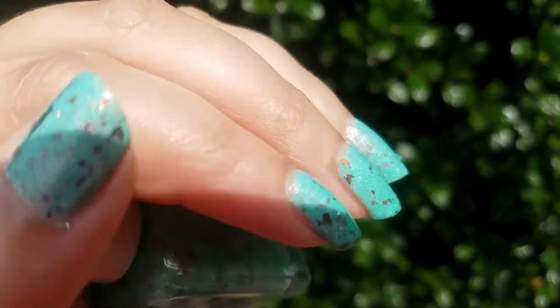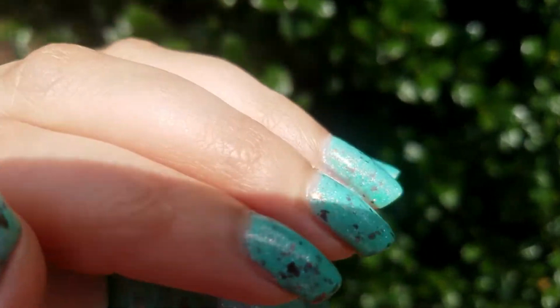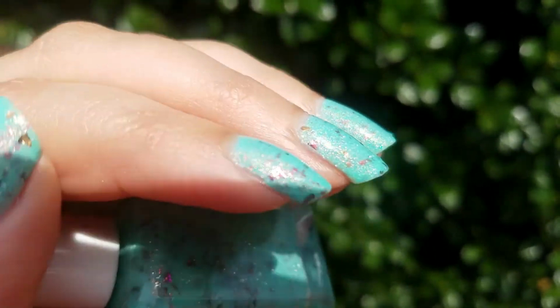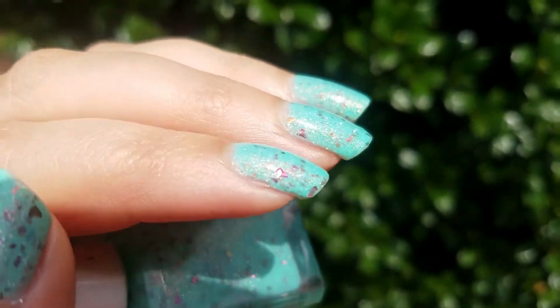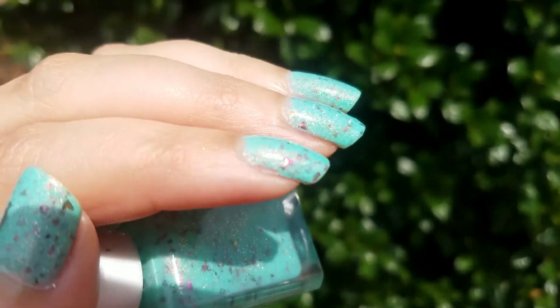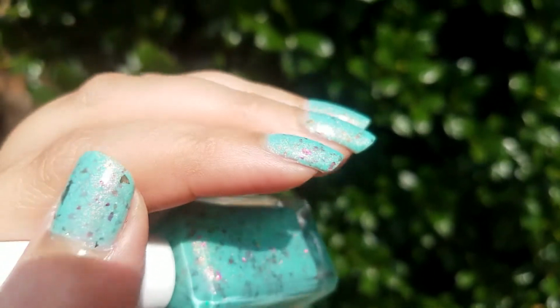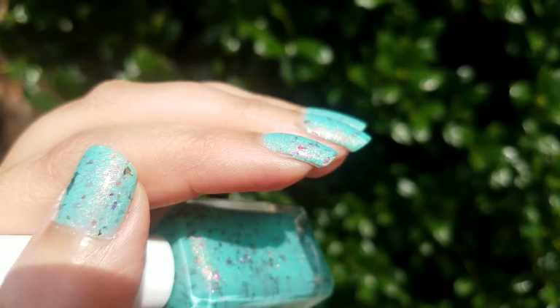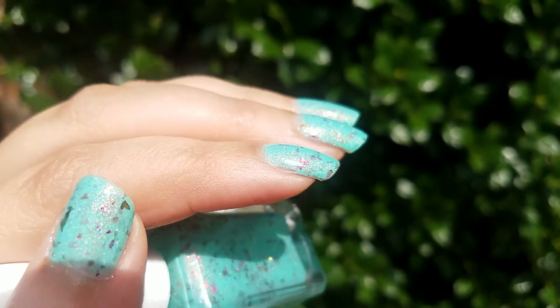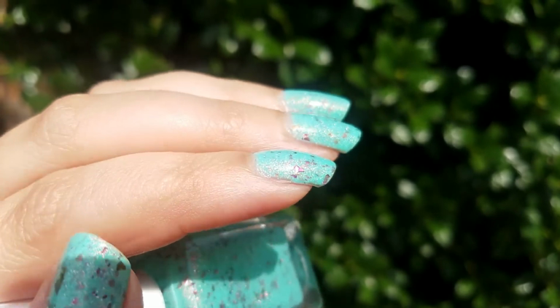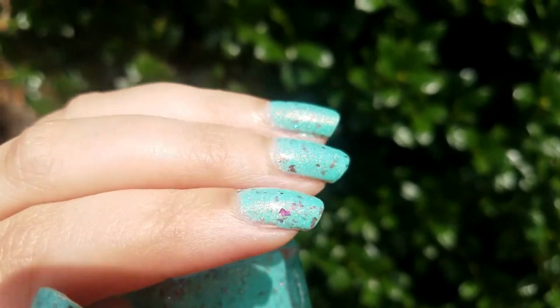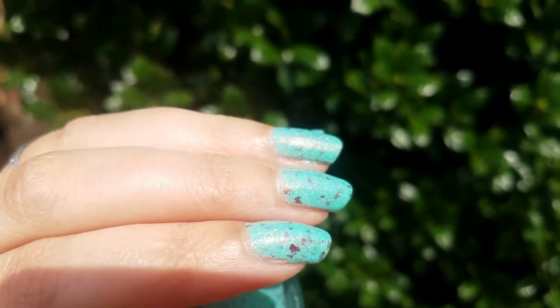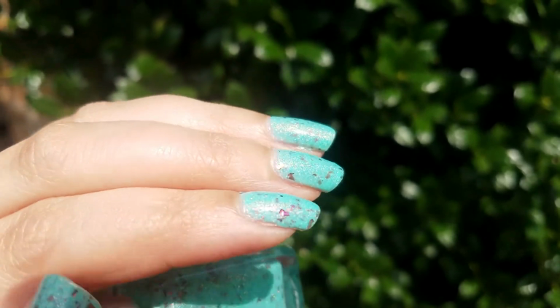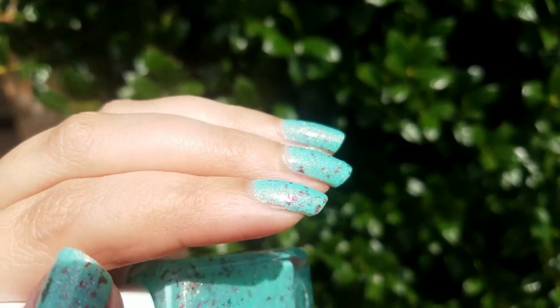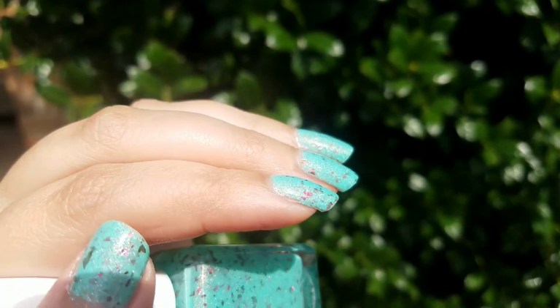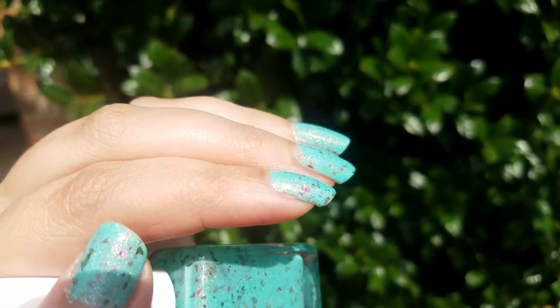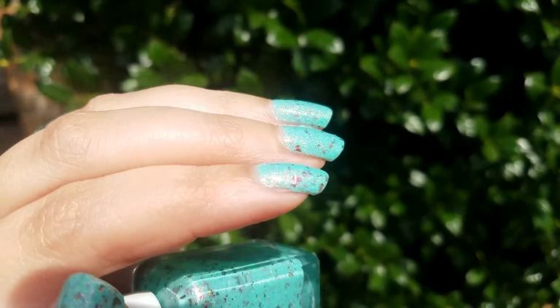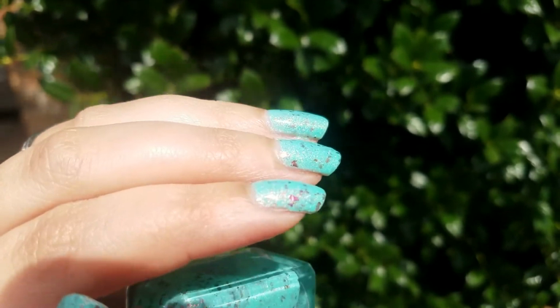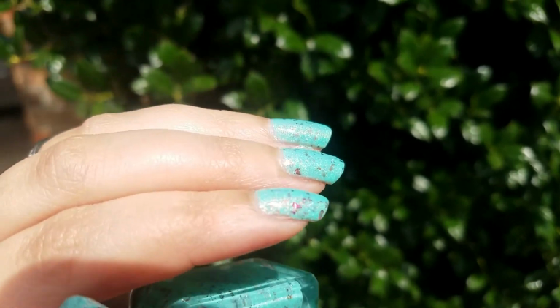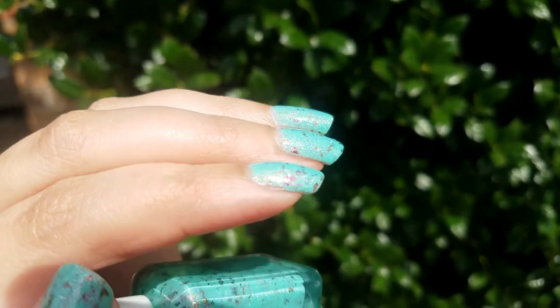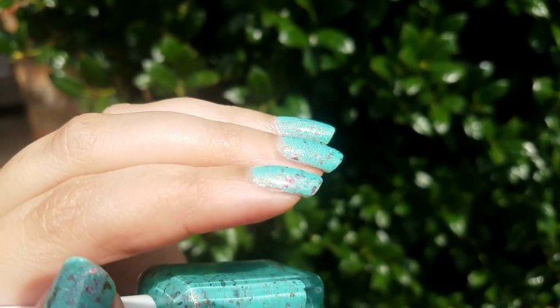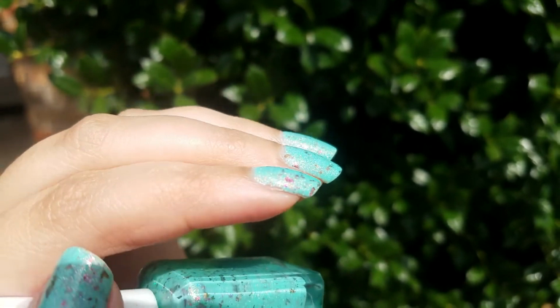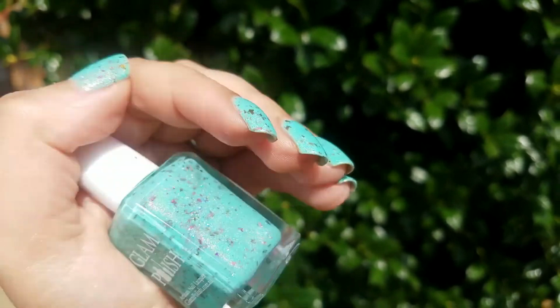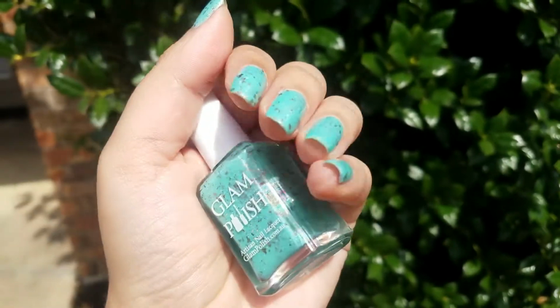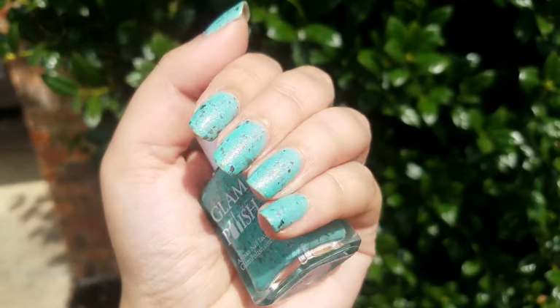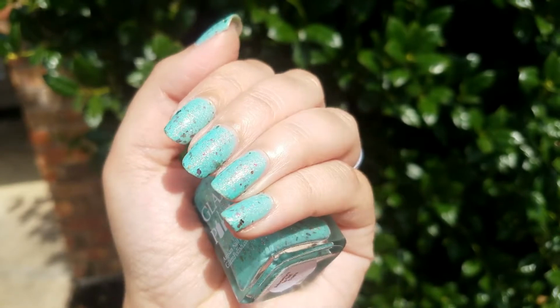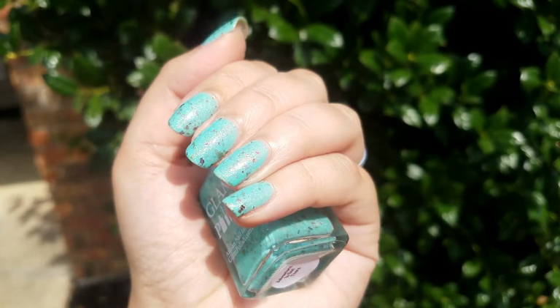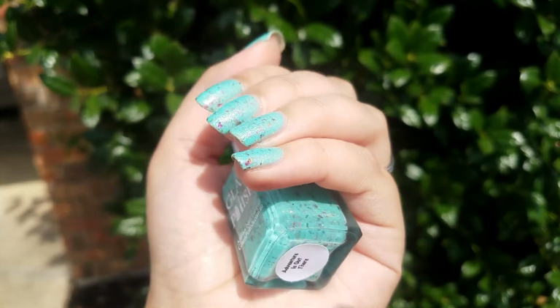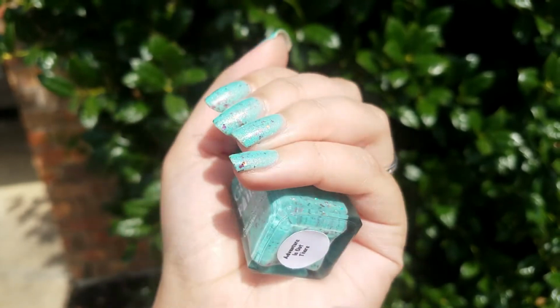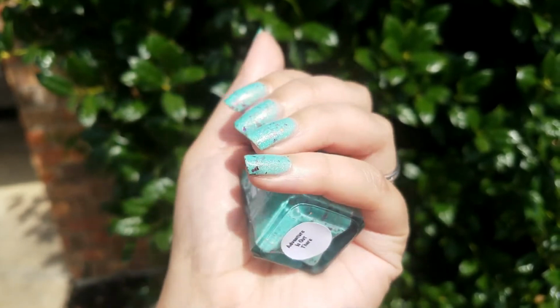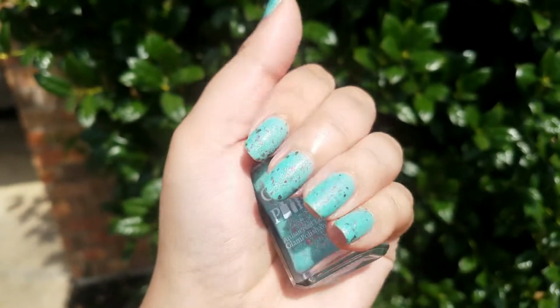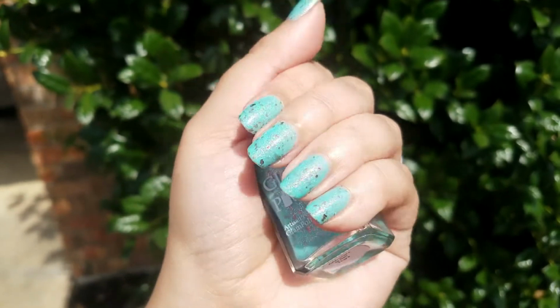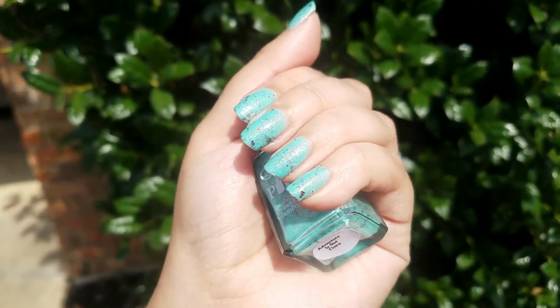That shimmer is so stunning. My video is not doing it any justice. It goes from like a green to a gold — sometimes it looks red.